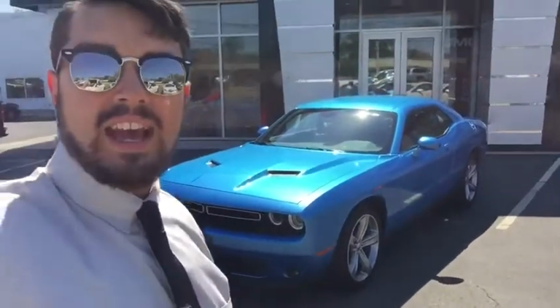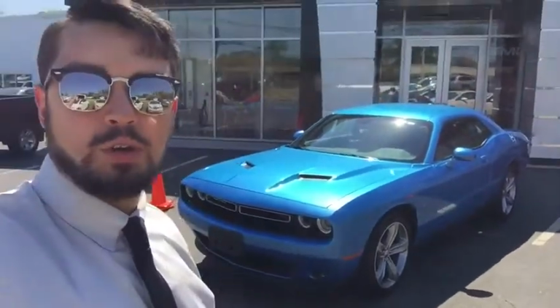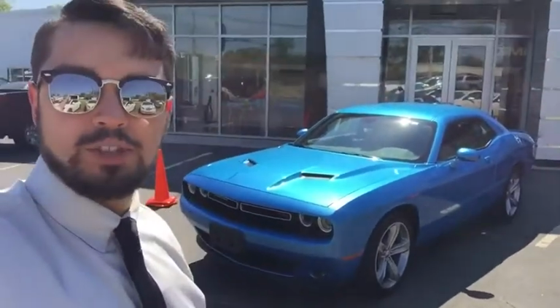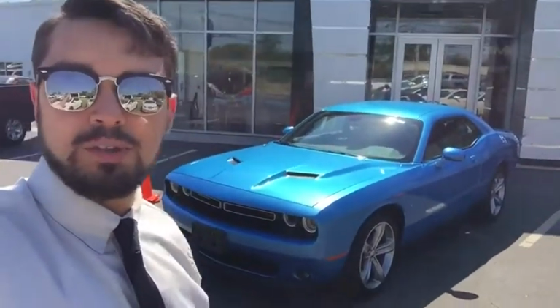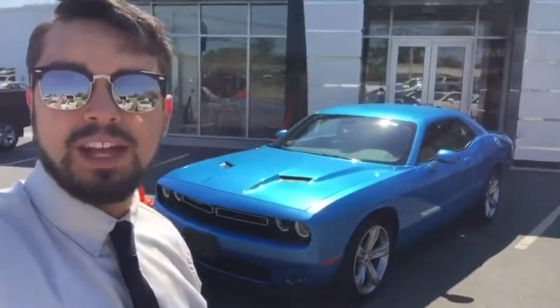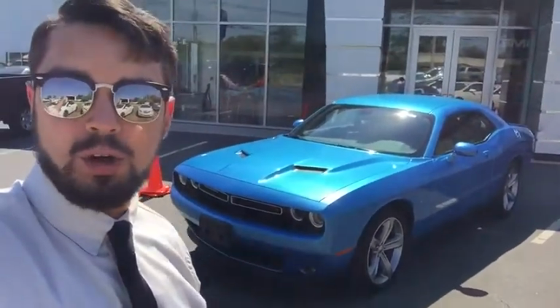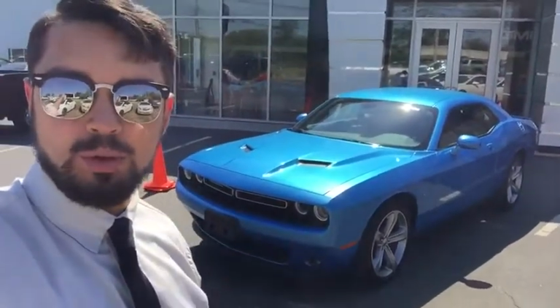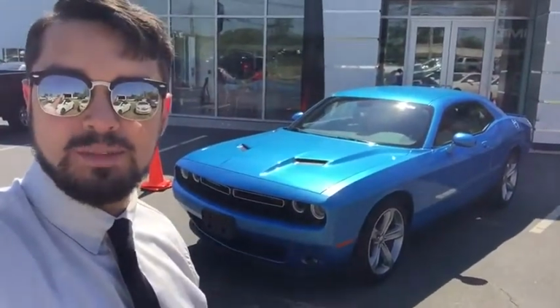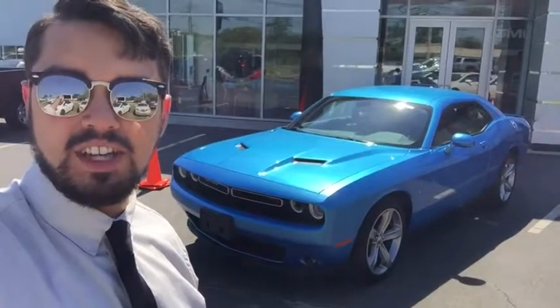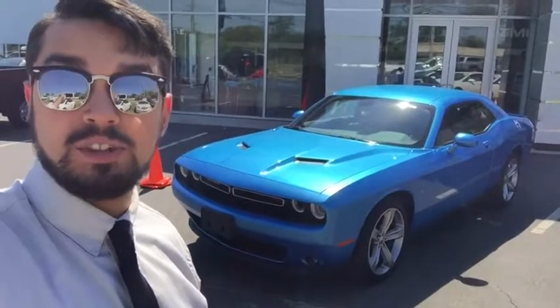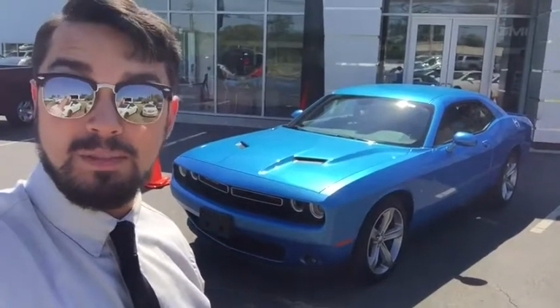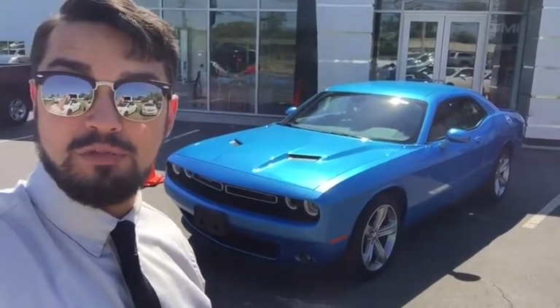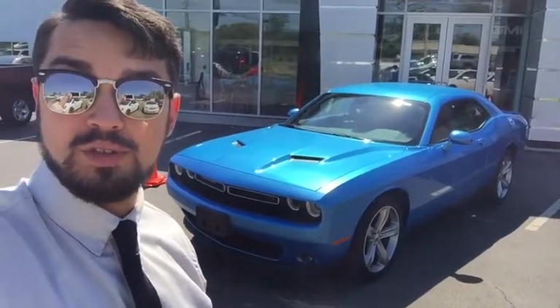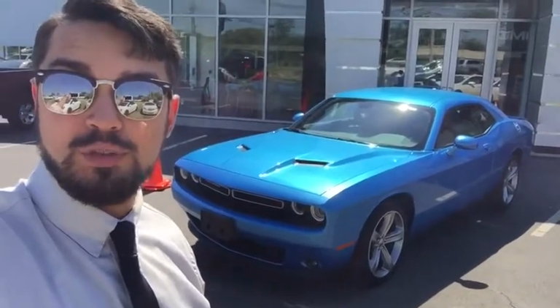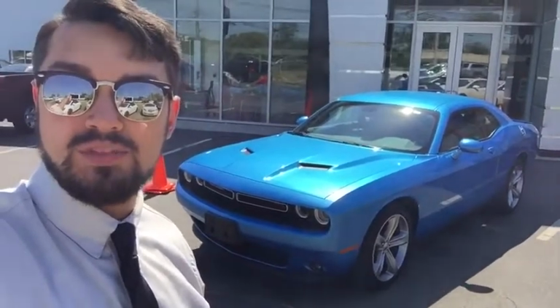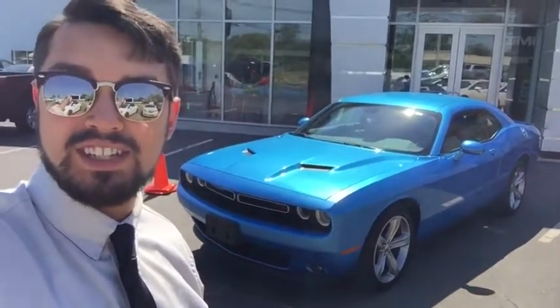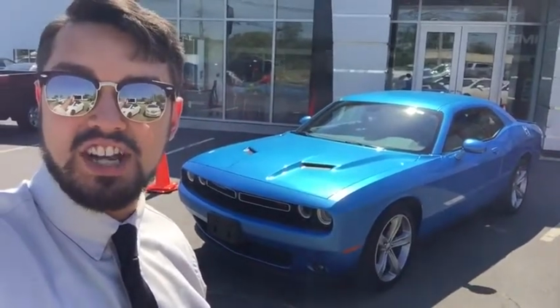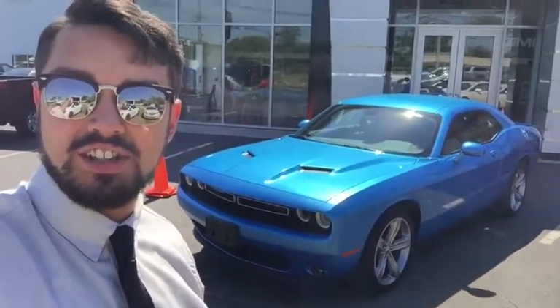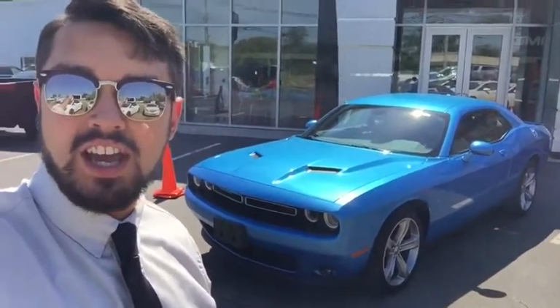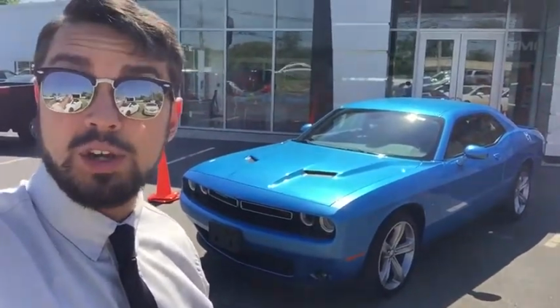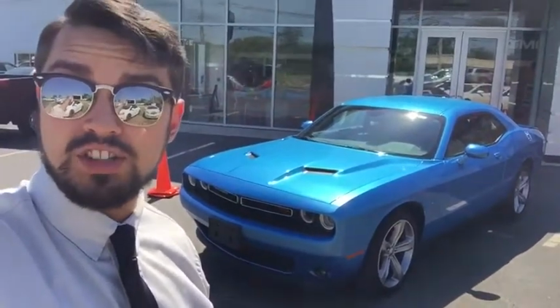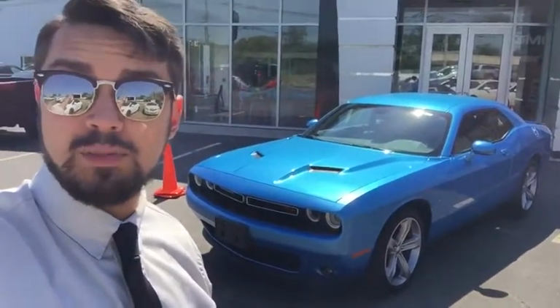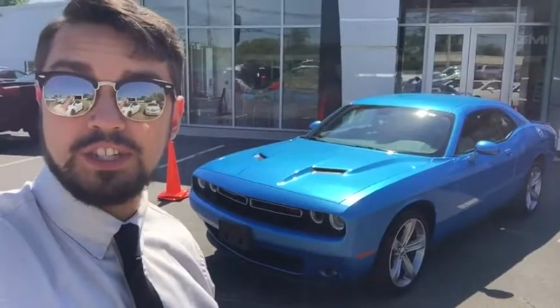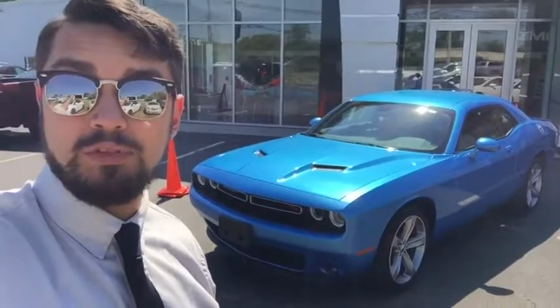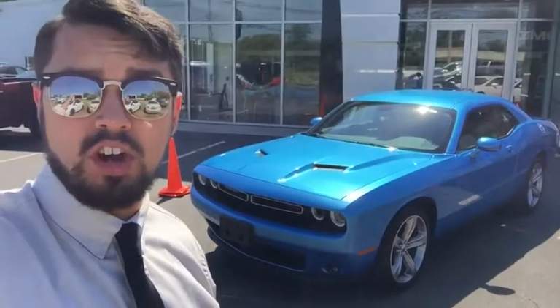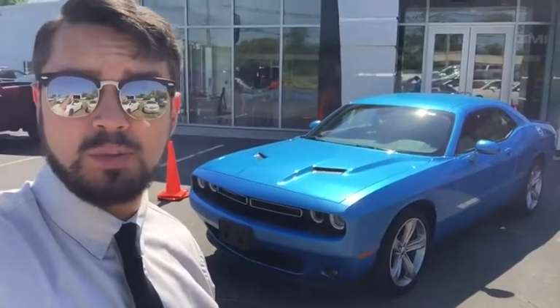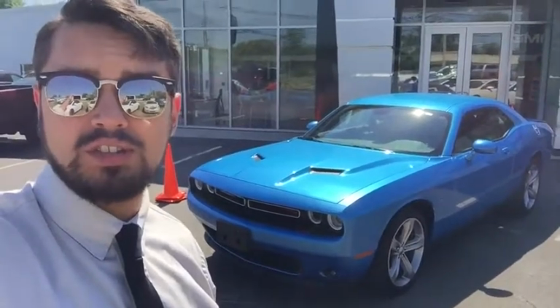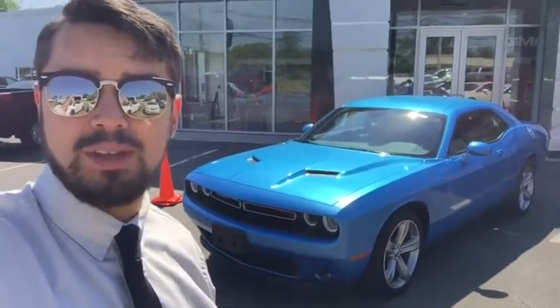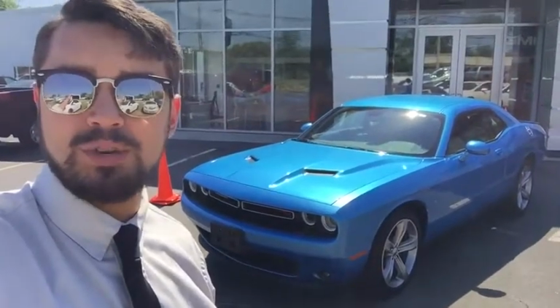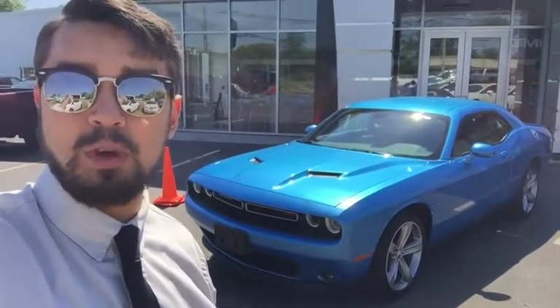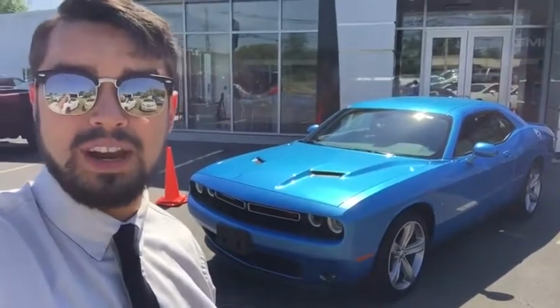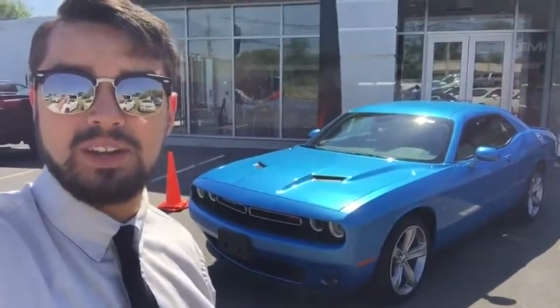Hi, folks. My name is Luke Brocious. I'm down here at Wallingford Buick GMC. I just want to take the time to thank you for your interest in our 2015 Dodge Challenger. A quick note on this dealership — we've actually been open for over 103 years, all family-owned. It's something that we're all very proud of down here.